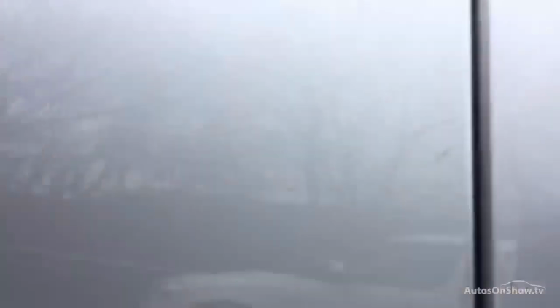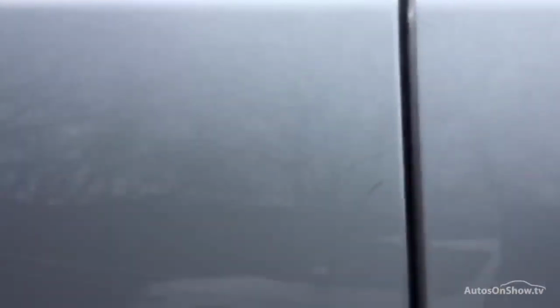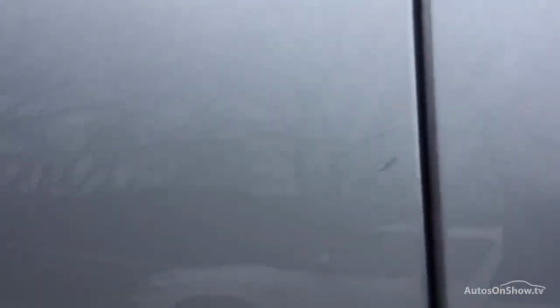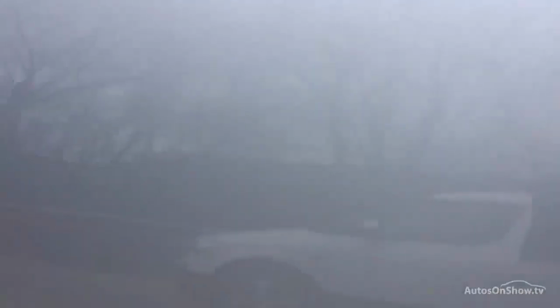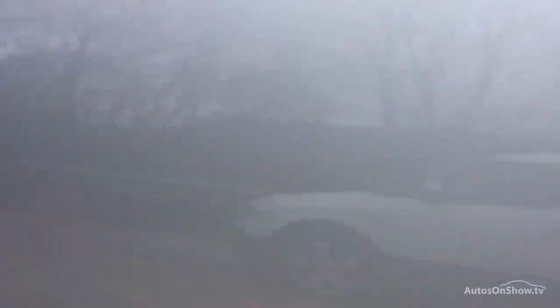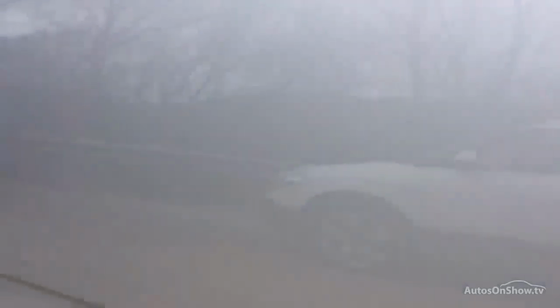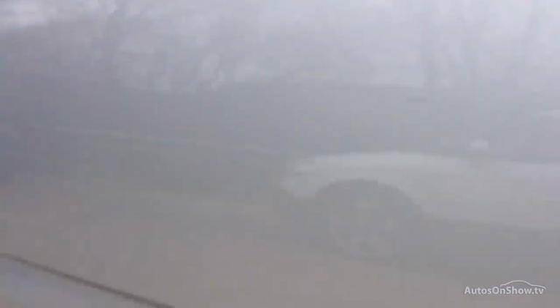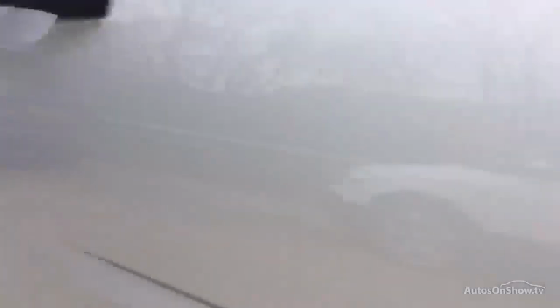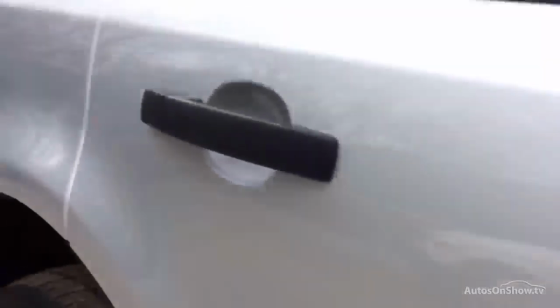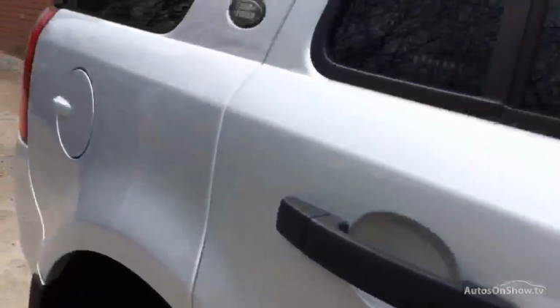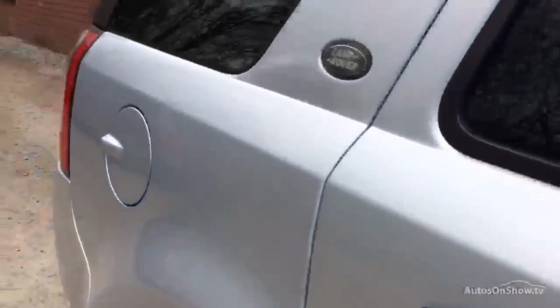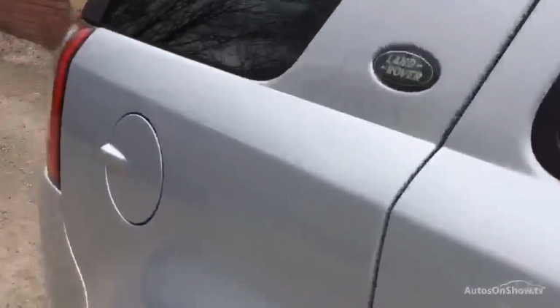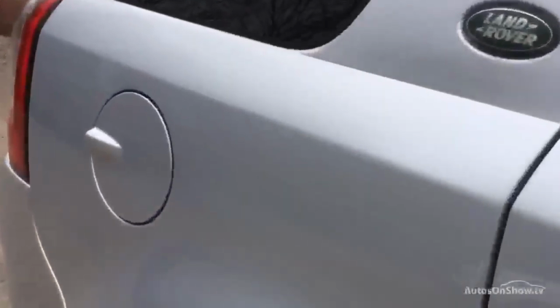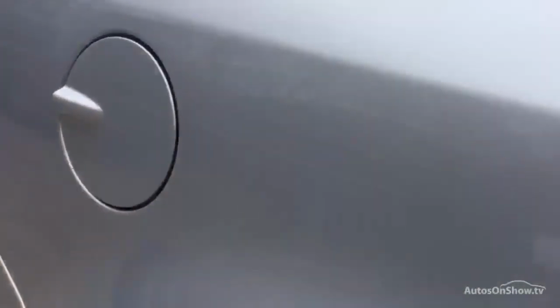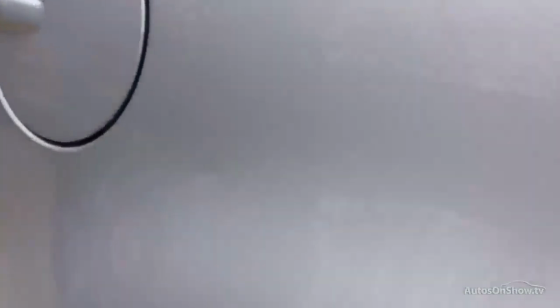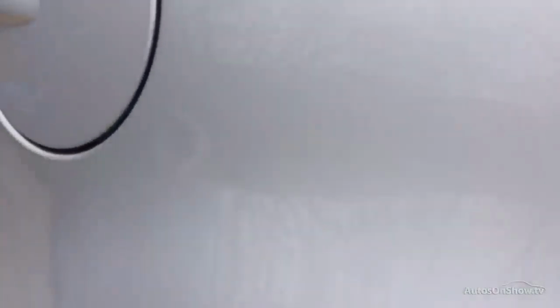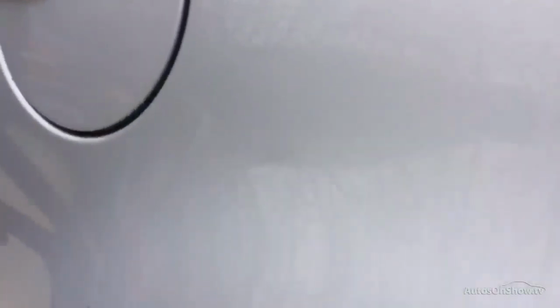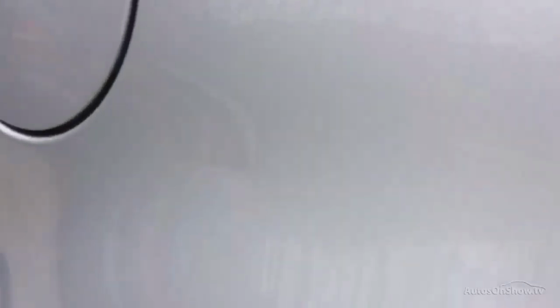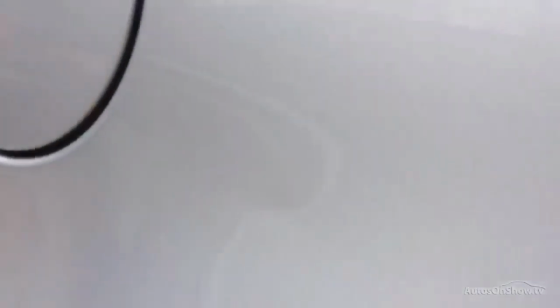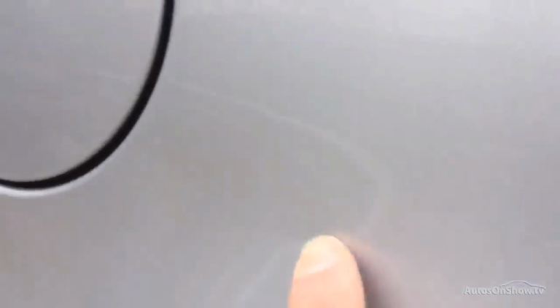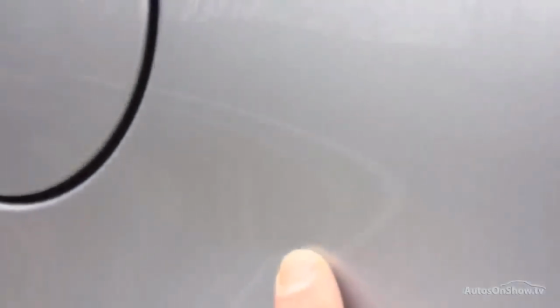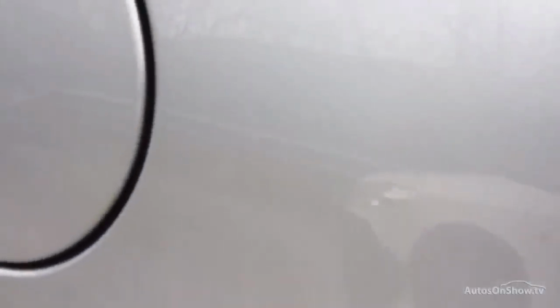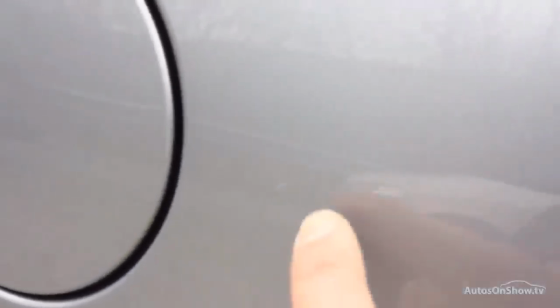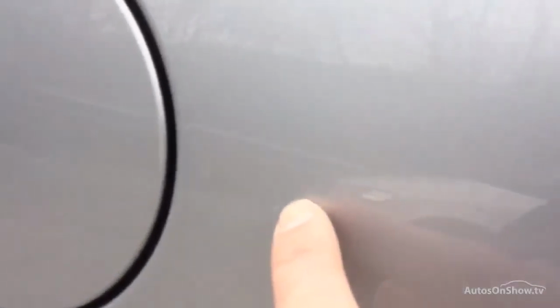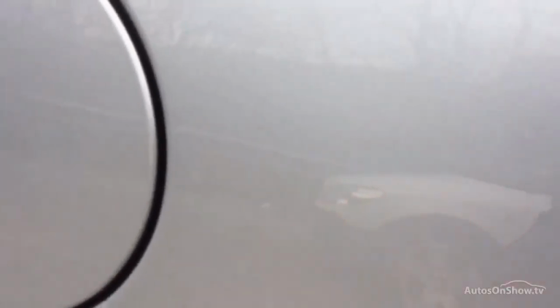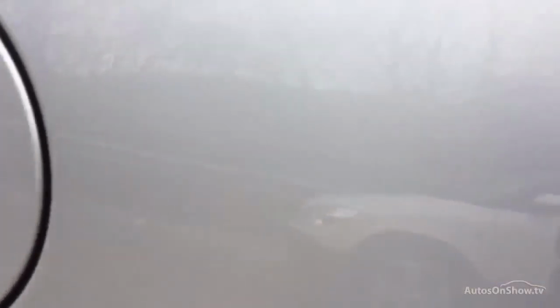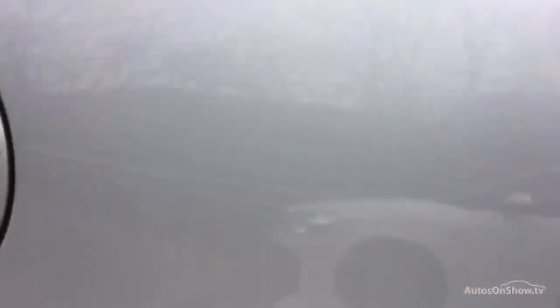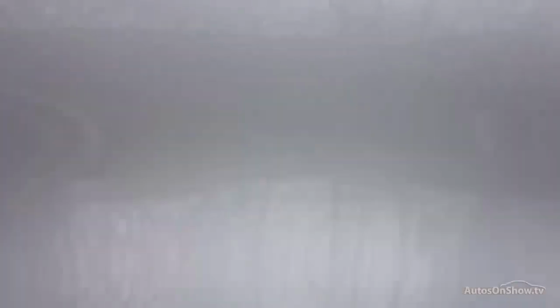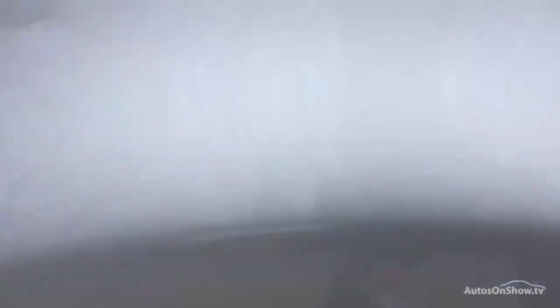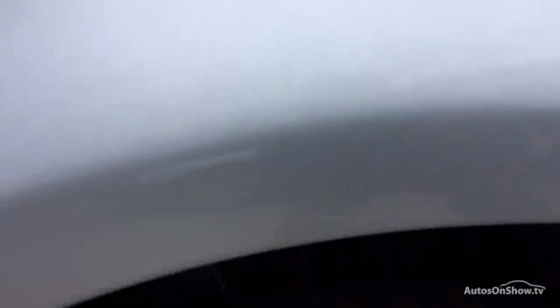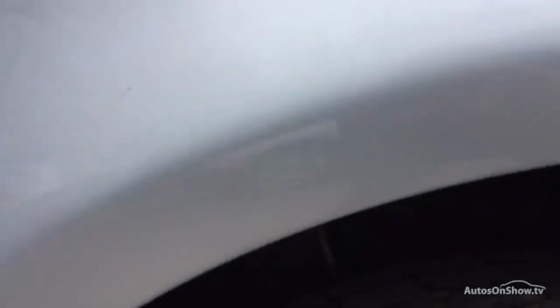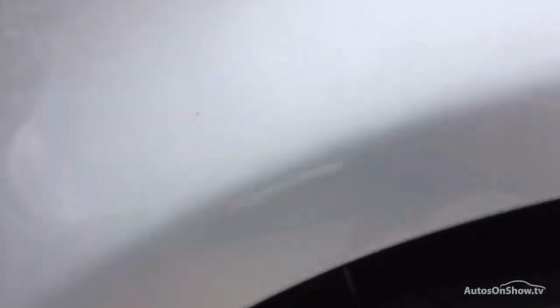A few little scuffs there which we want touching up. Down to the quarter panel which has got a minor car park dent there, and also maybe a little bit of touching up — a bit of a polish there and some light scuffs.